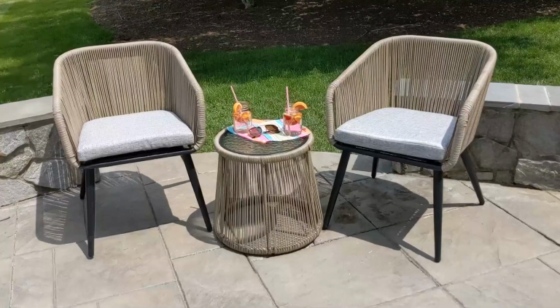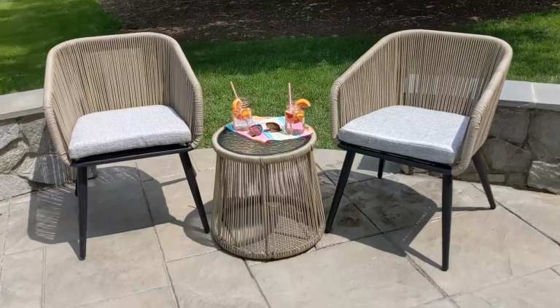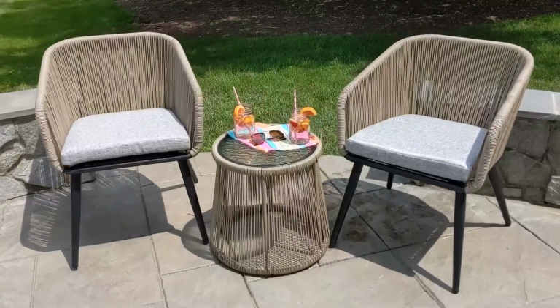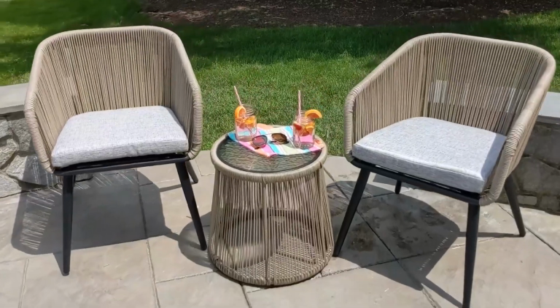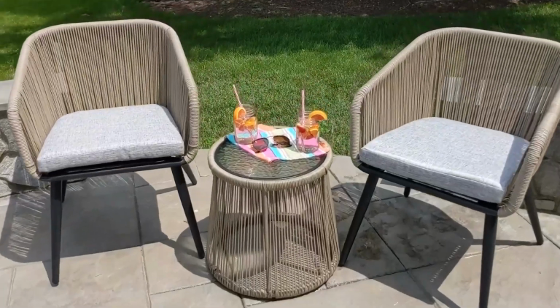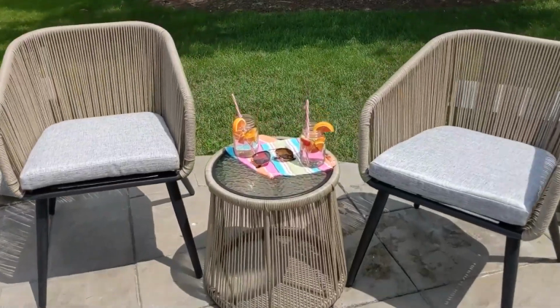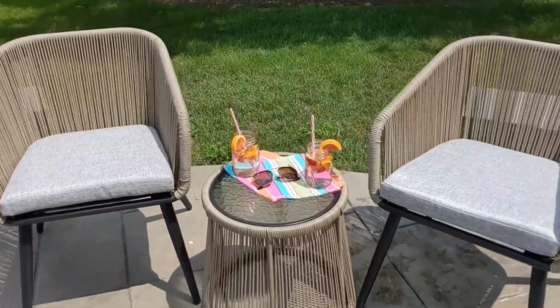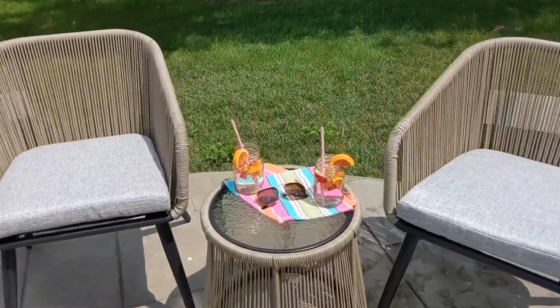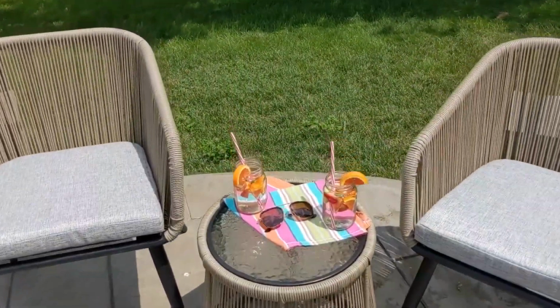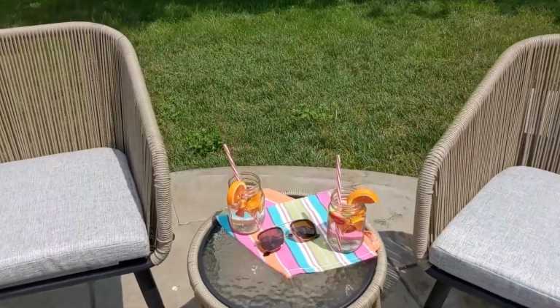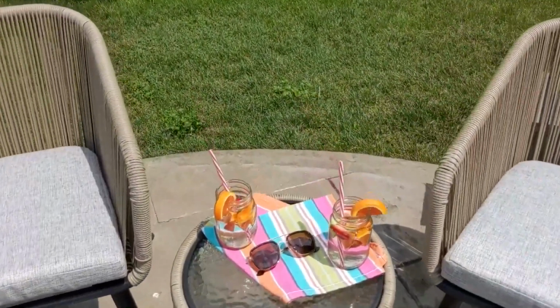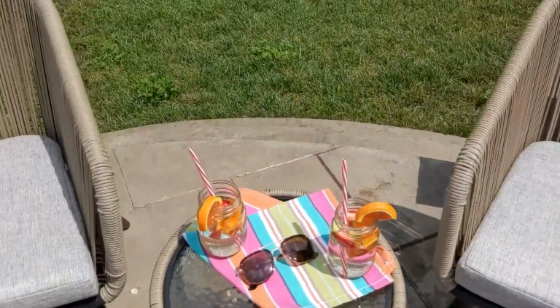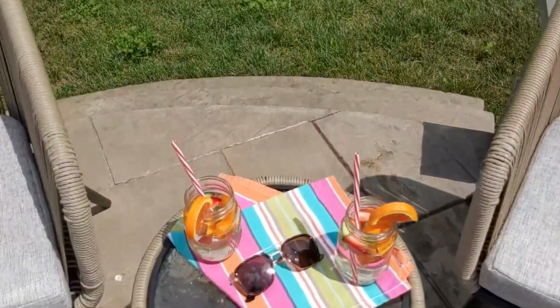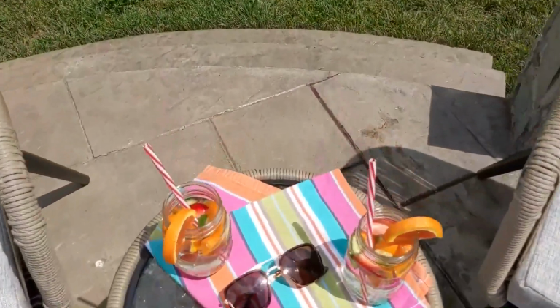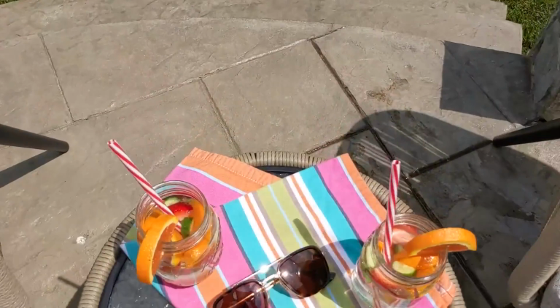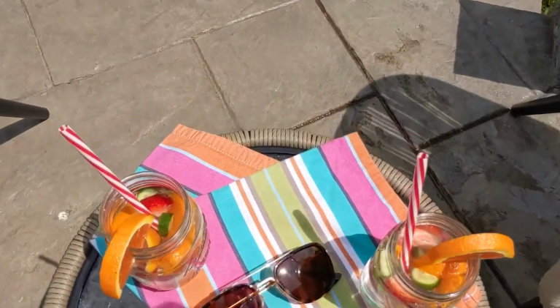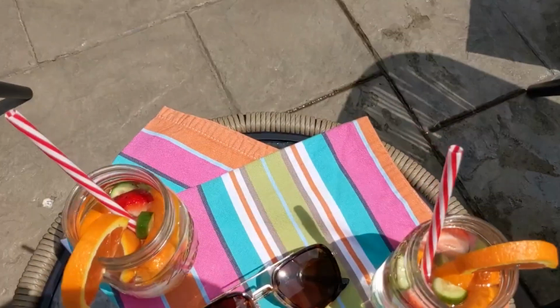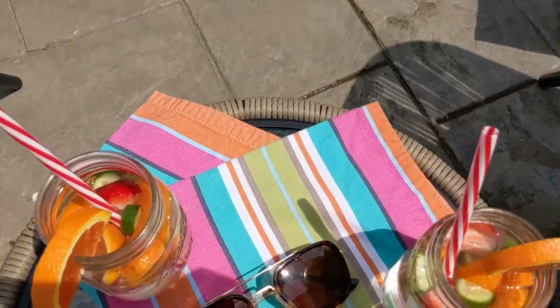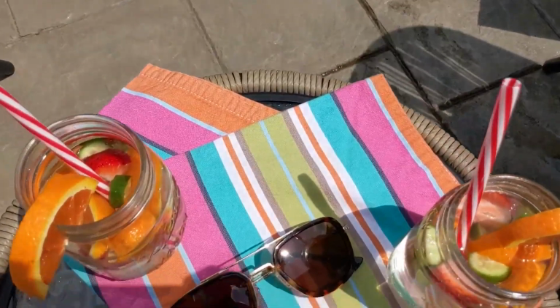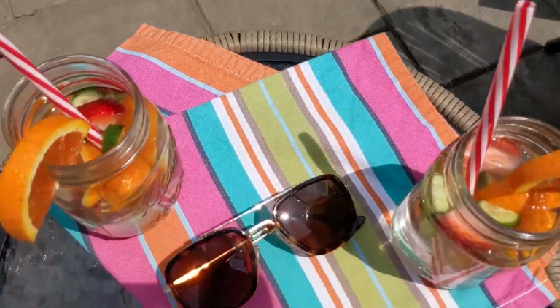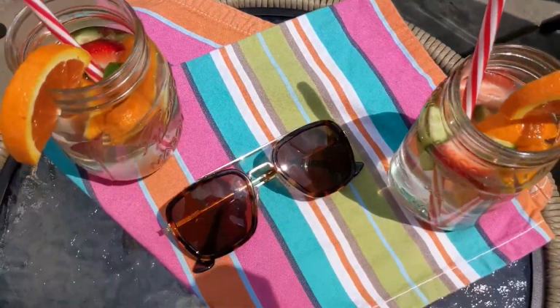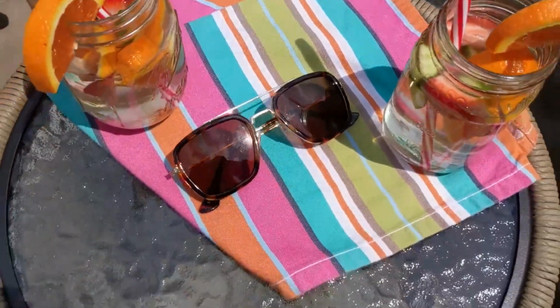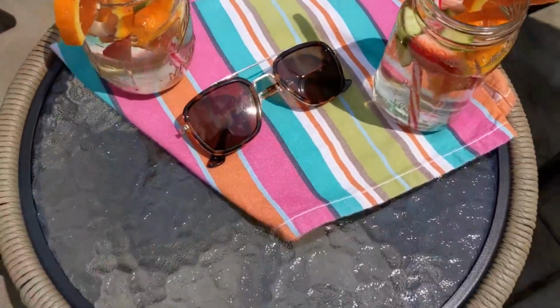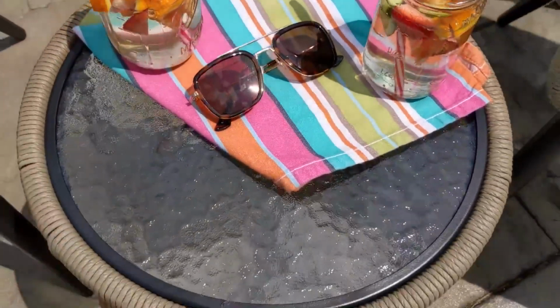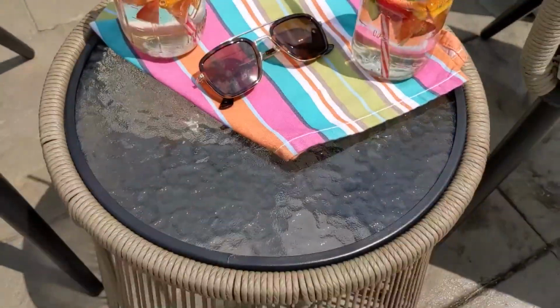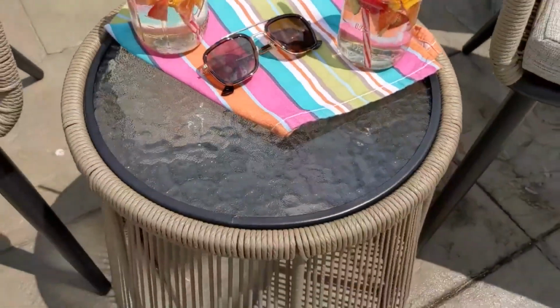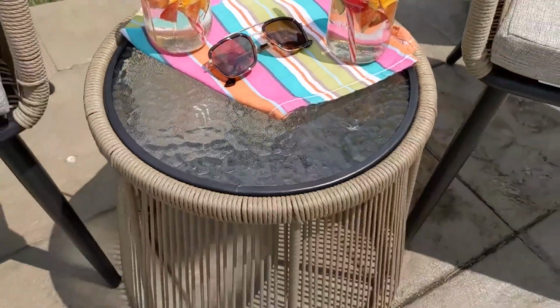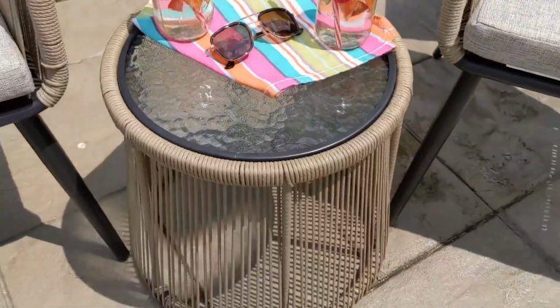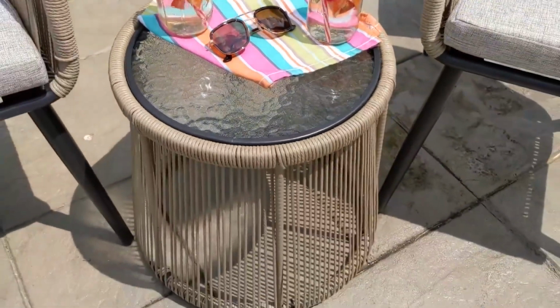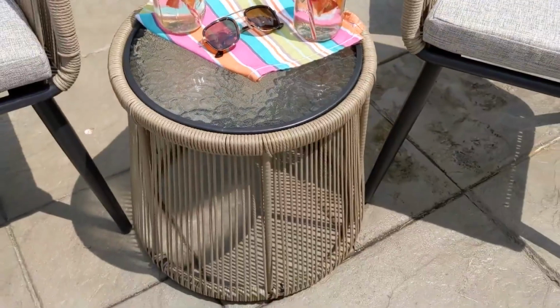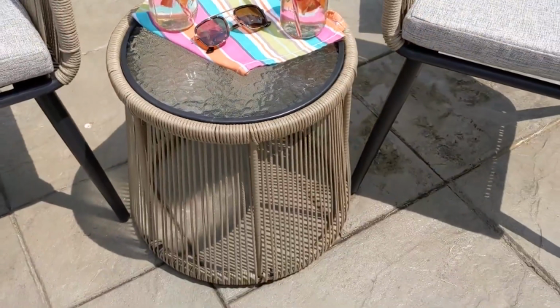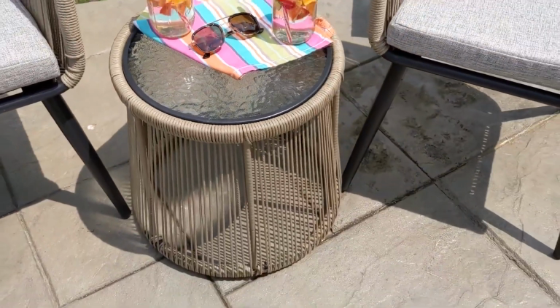This is the East Oak patio furniture set. This beautiful three-piece outdoor conversation set has hand-woven rattan wicker chairs with waterproof cushions.